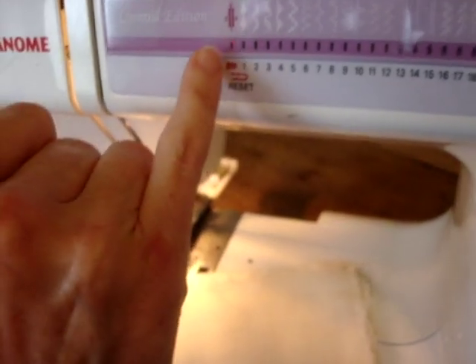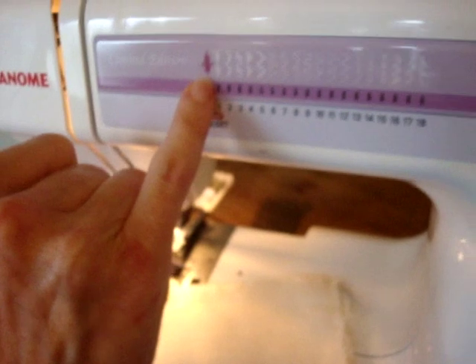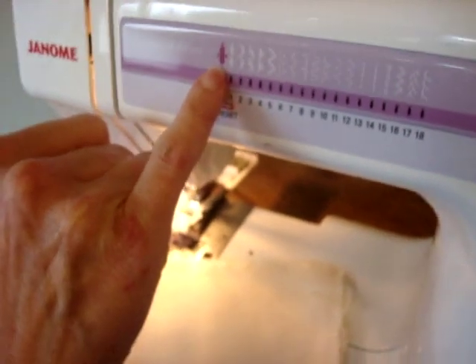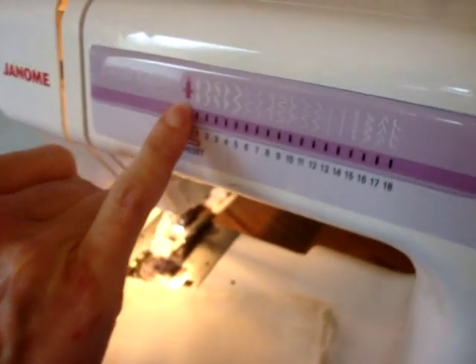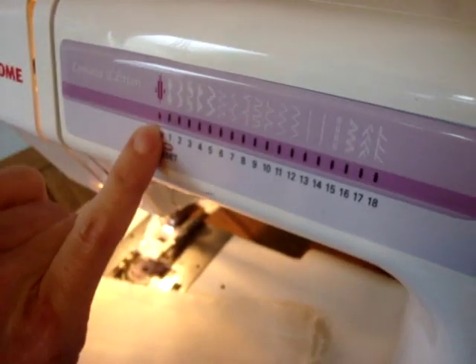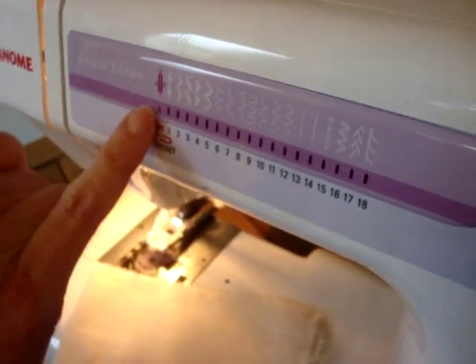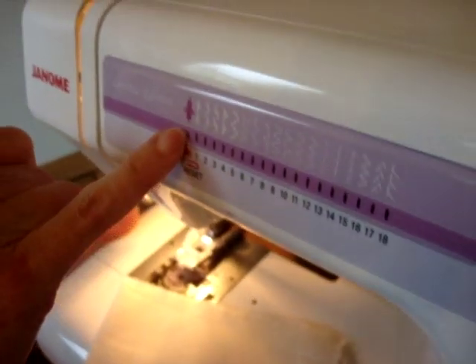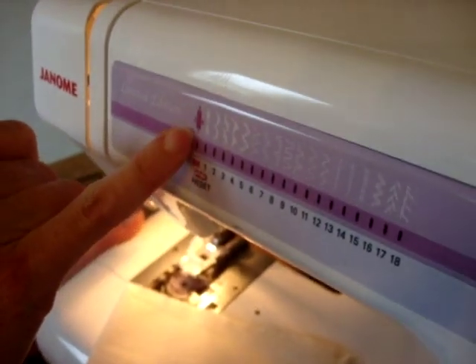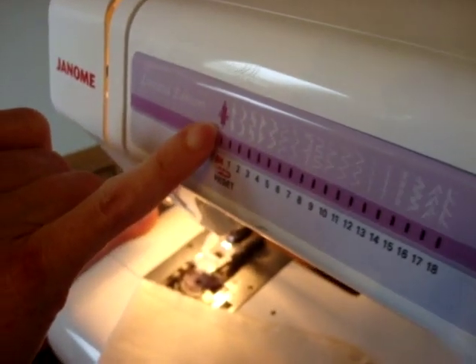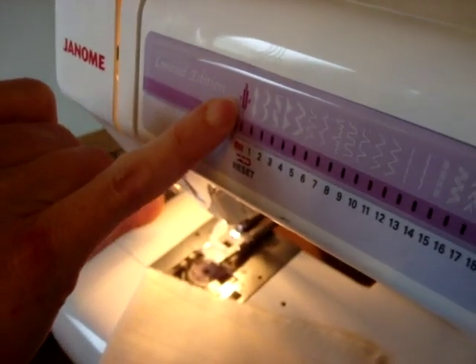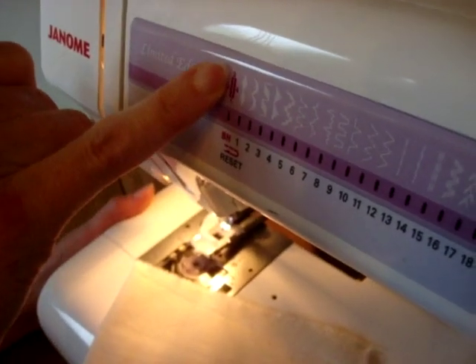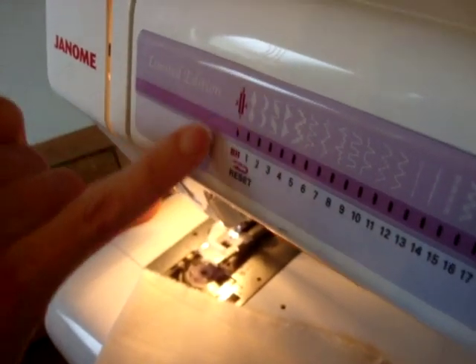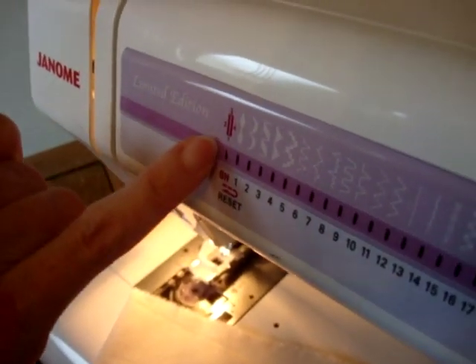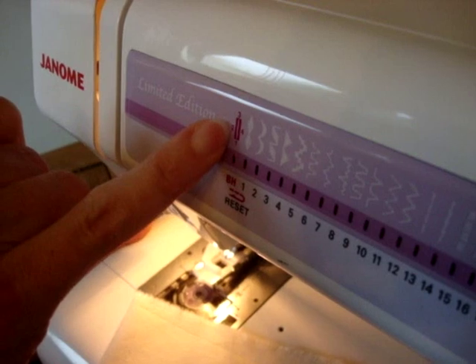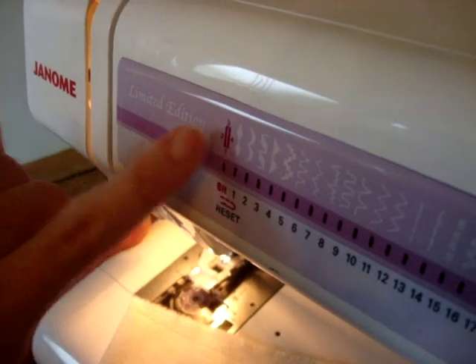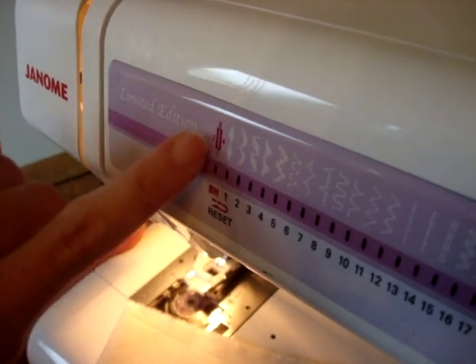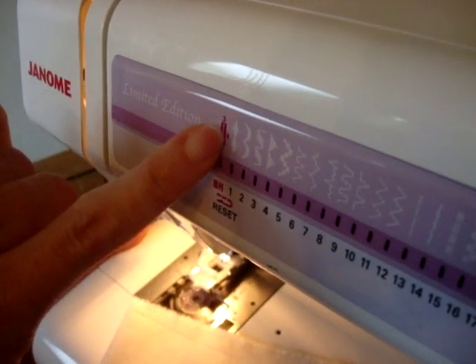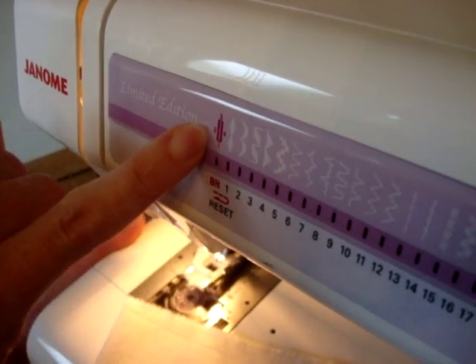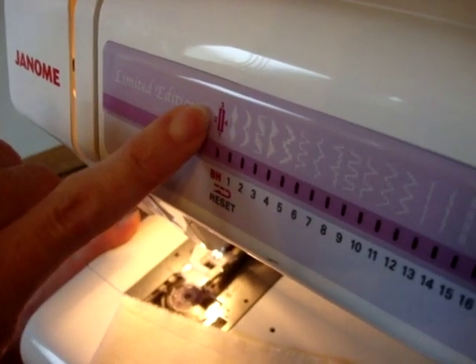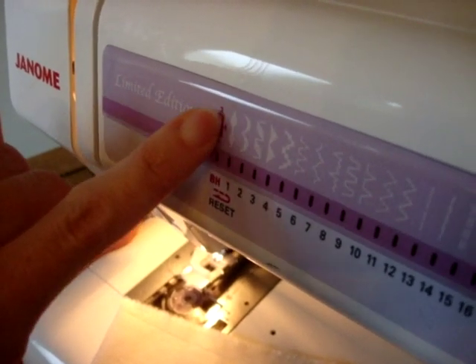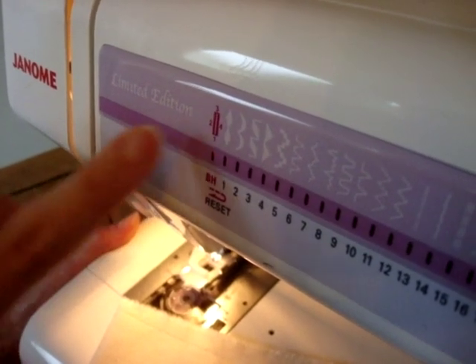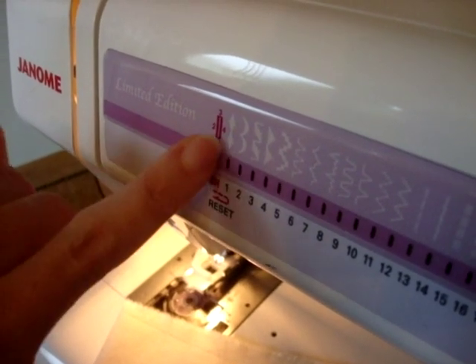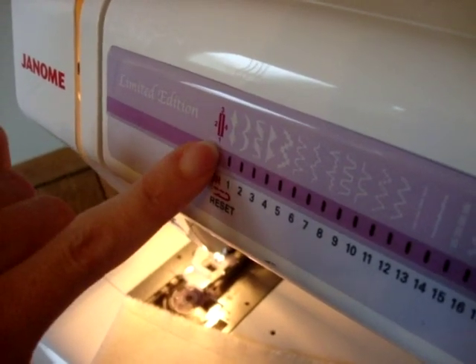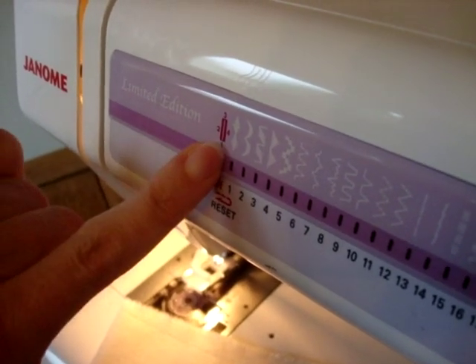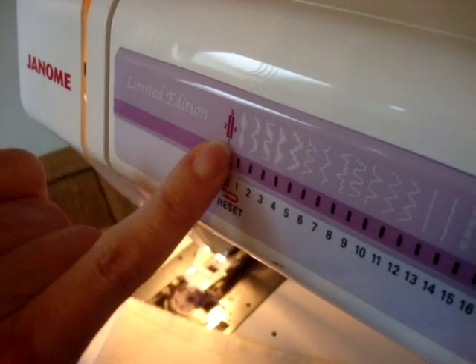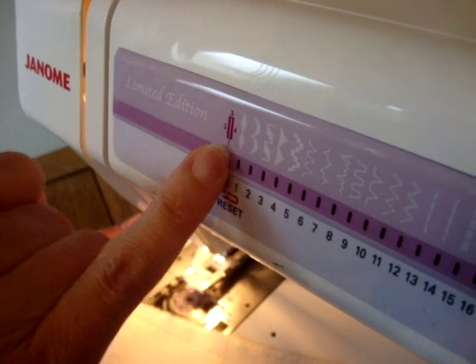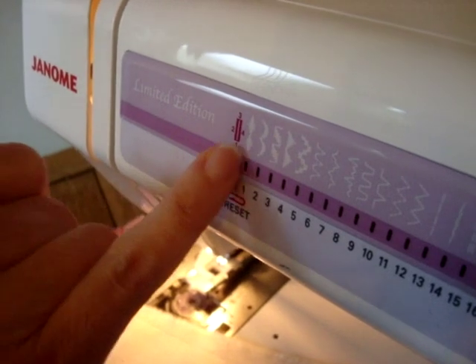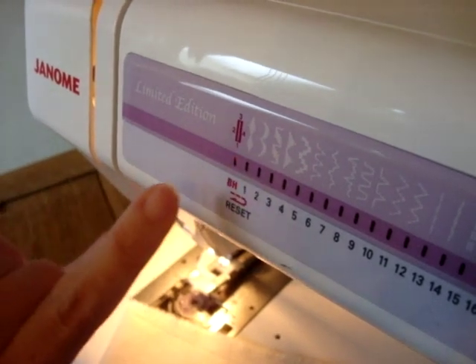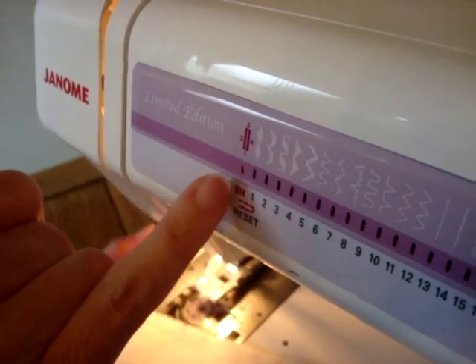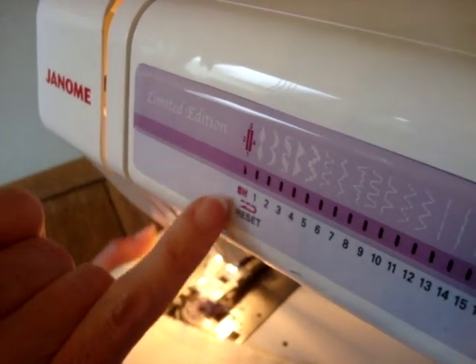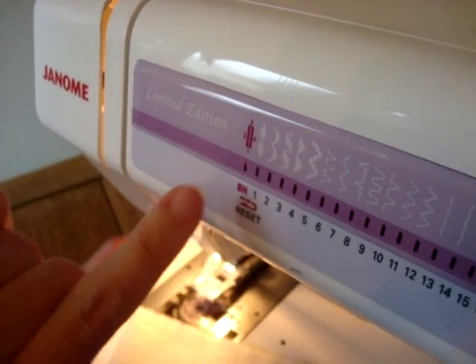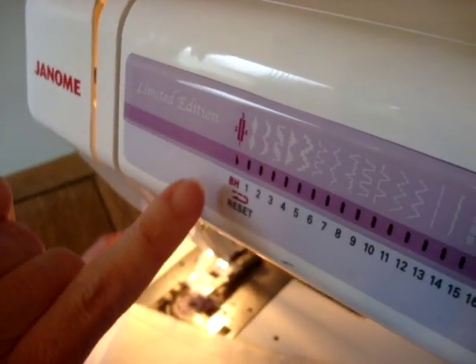We'll start at number one with the bar tack at the front. Then we'll do number two, stitch backwards on one side of the buttonhole. Number three, which is the bar tack at the end. And number four, coming back to the beginning again at the other side of the buttonhole.